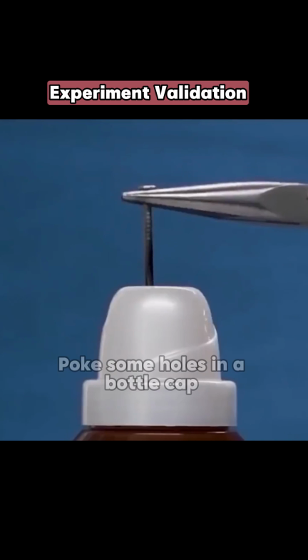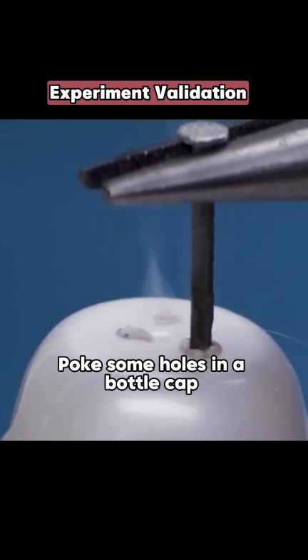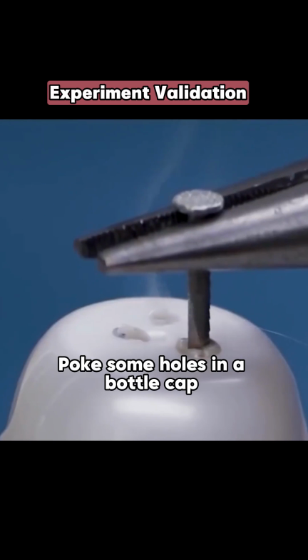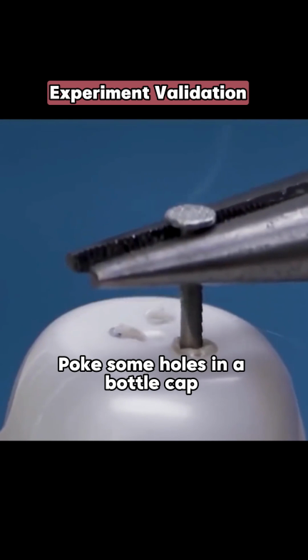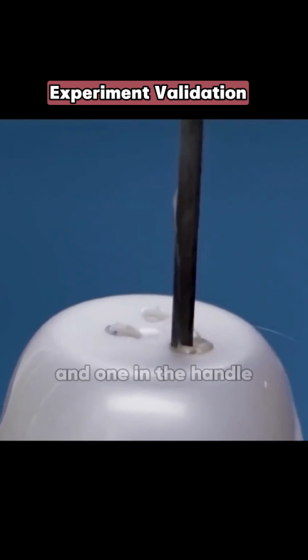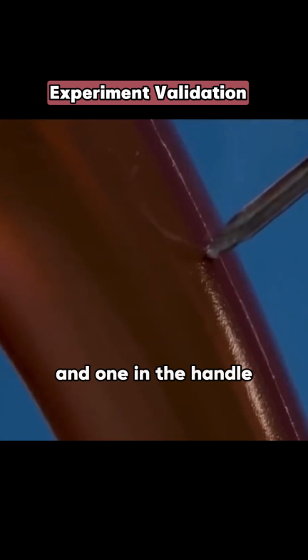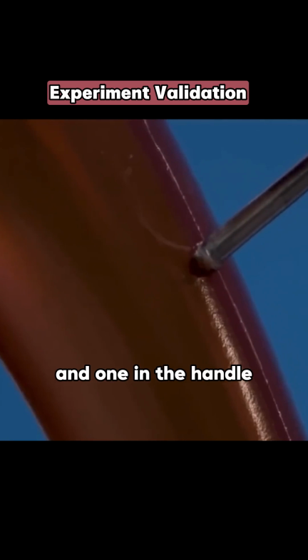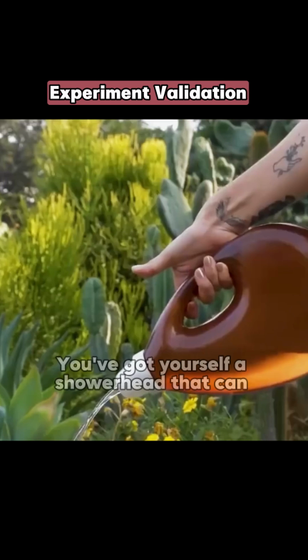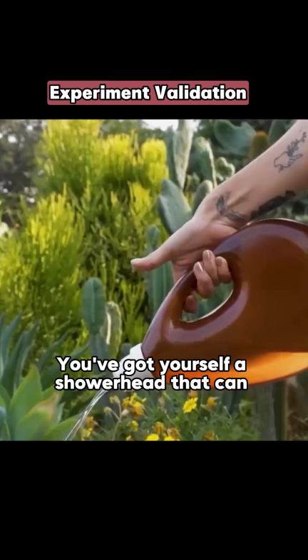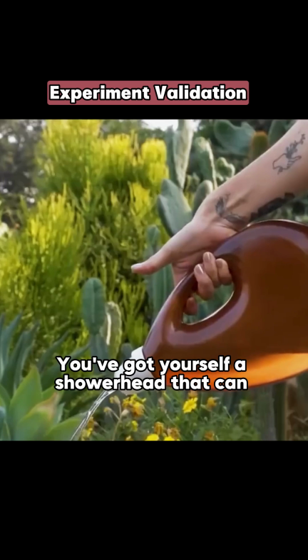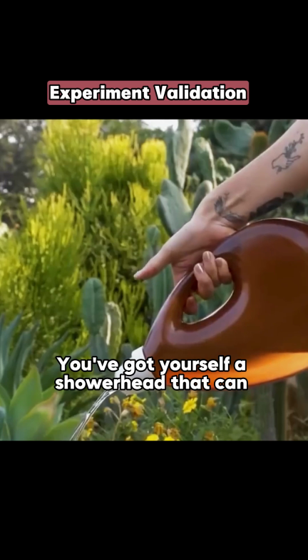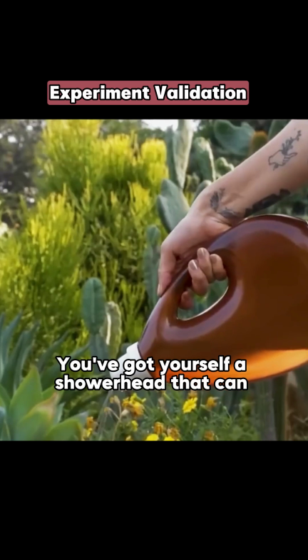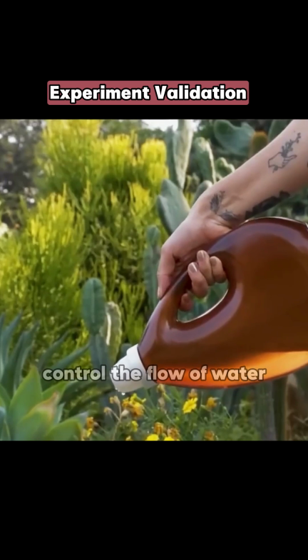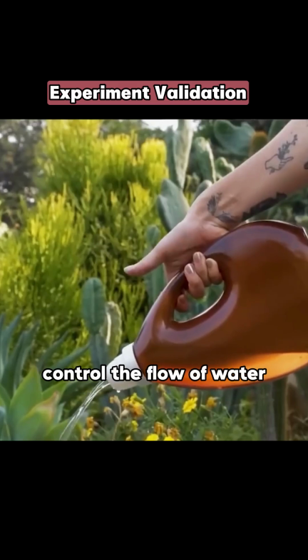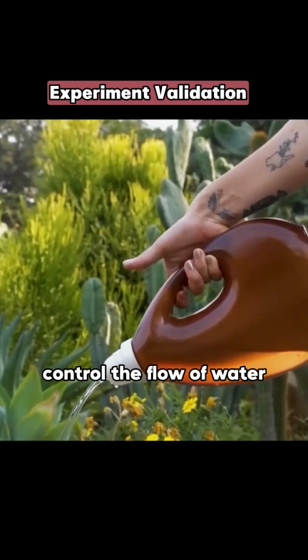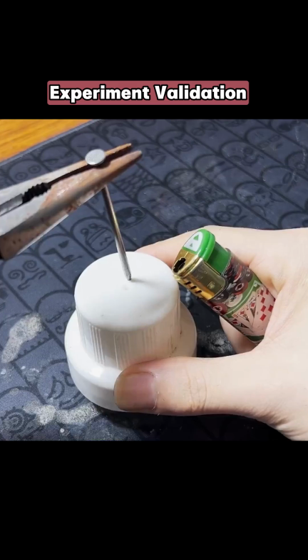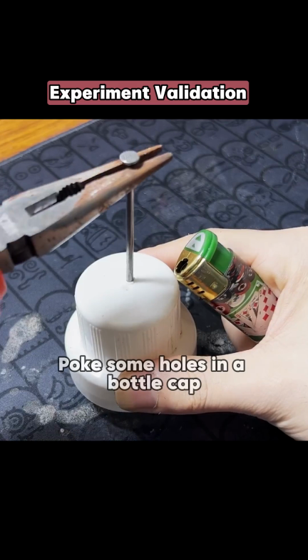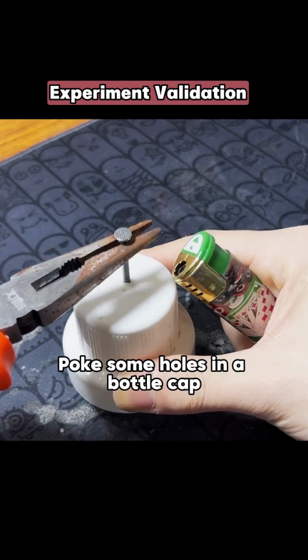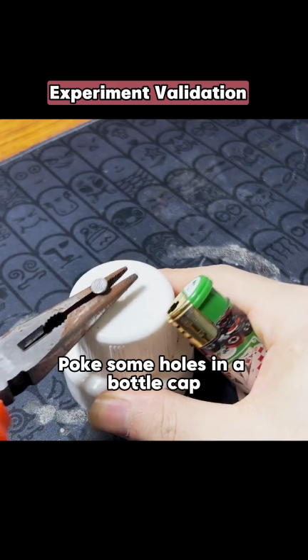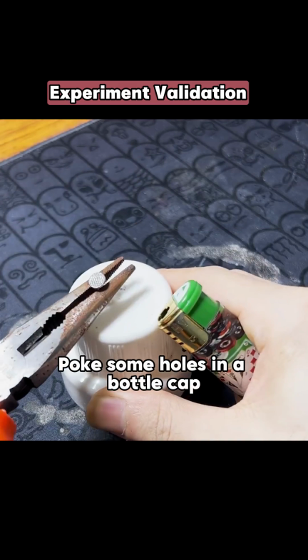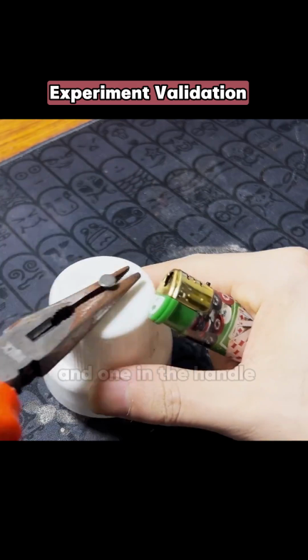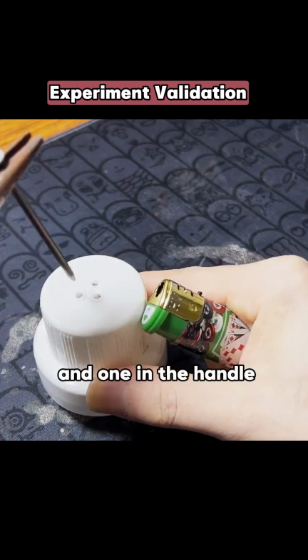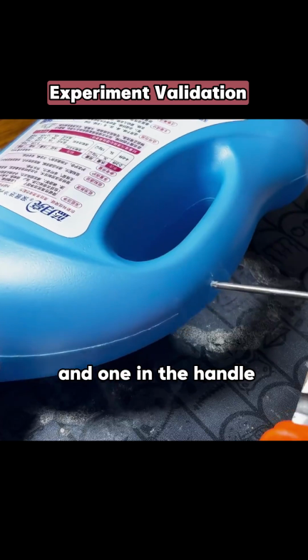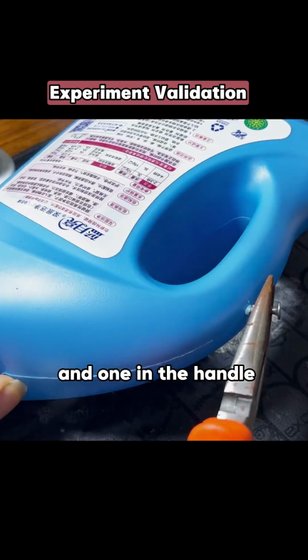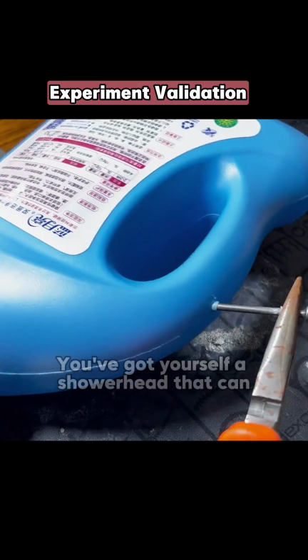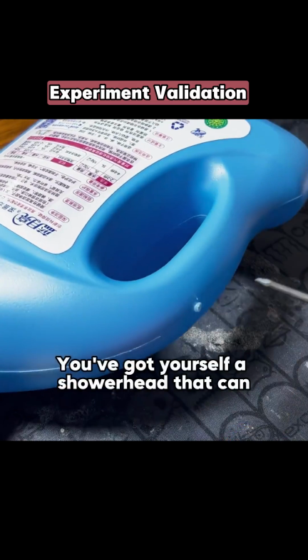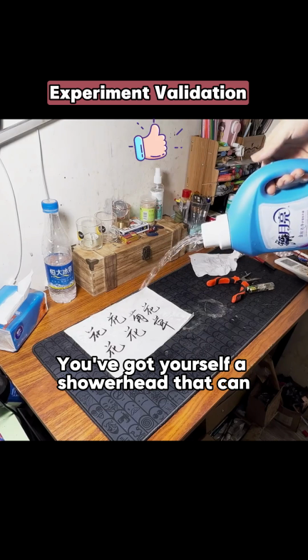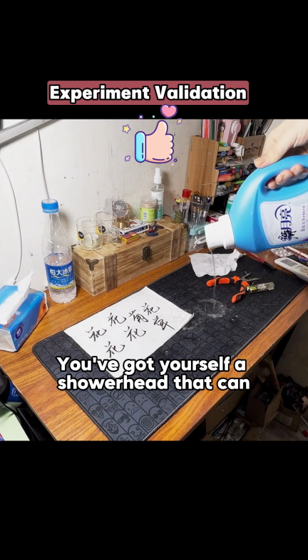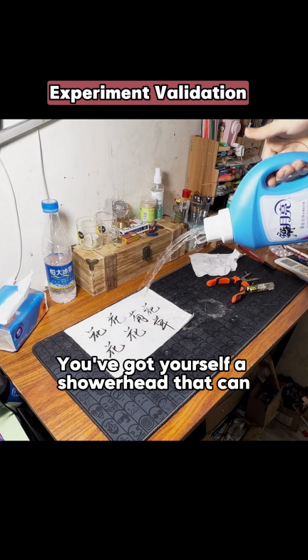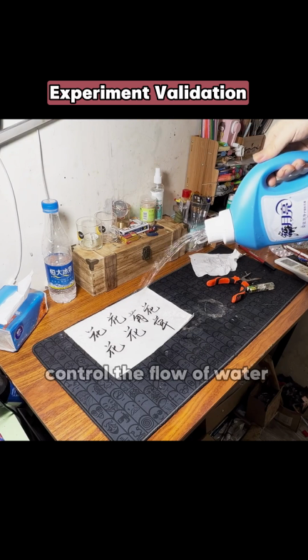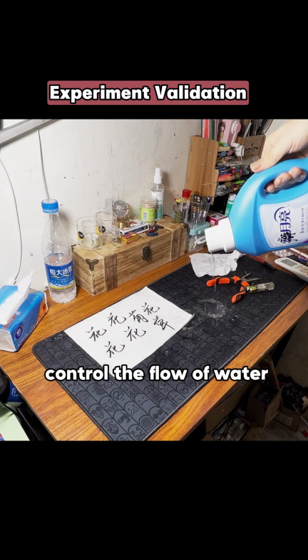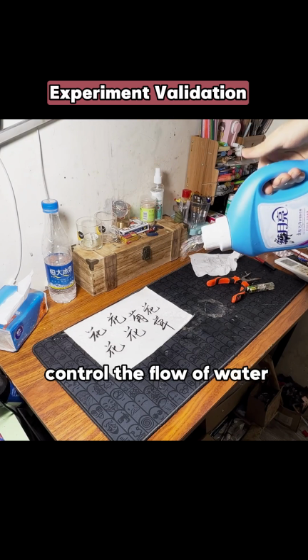Poke some holes in a bottle cap and one in the handle. You've got yourself a shower head that can control the flow of water.